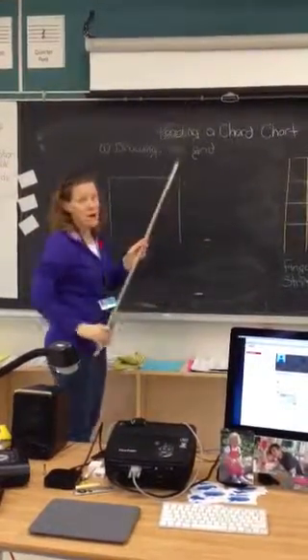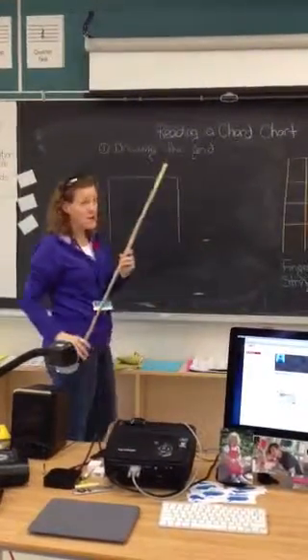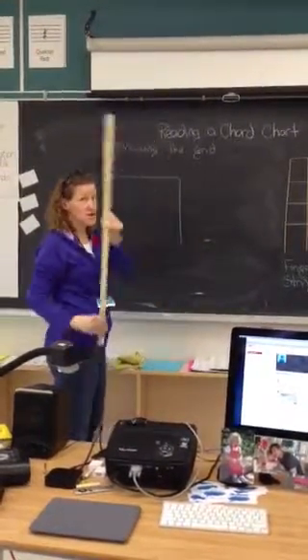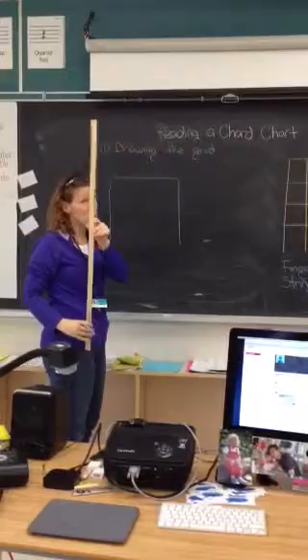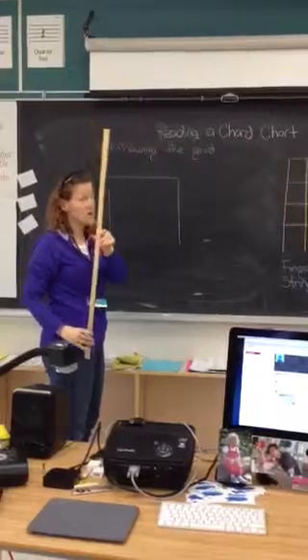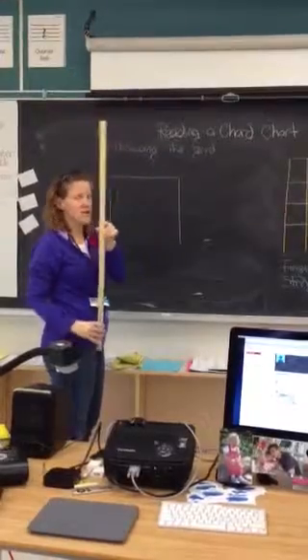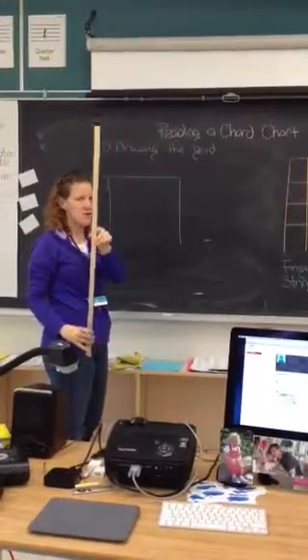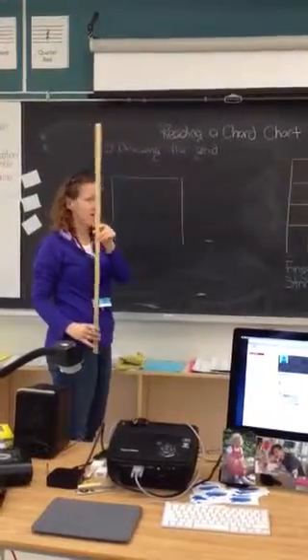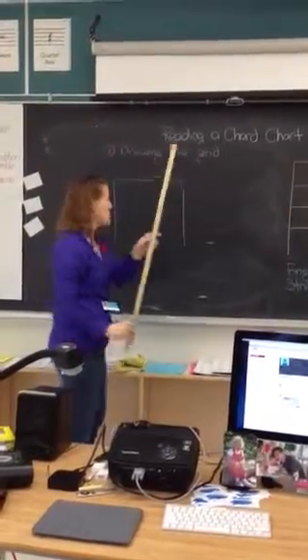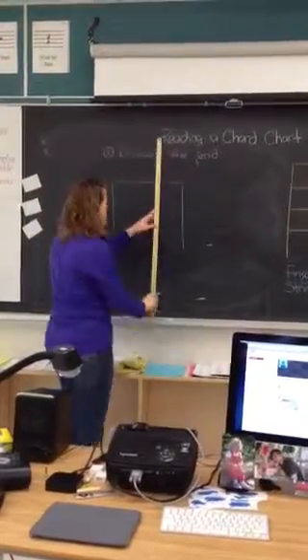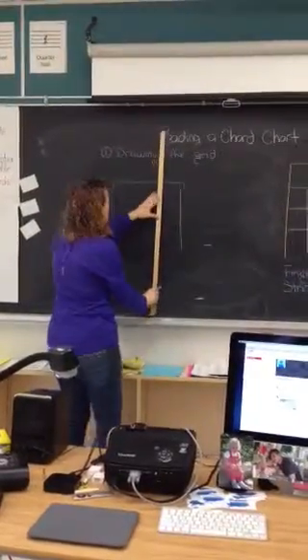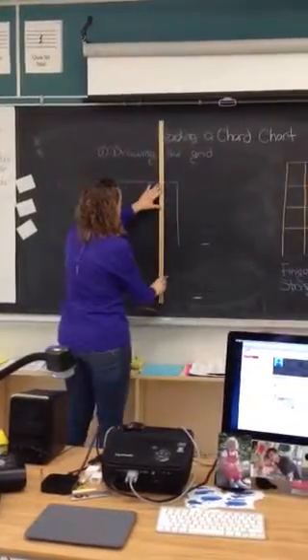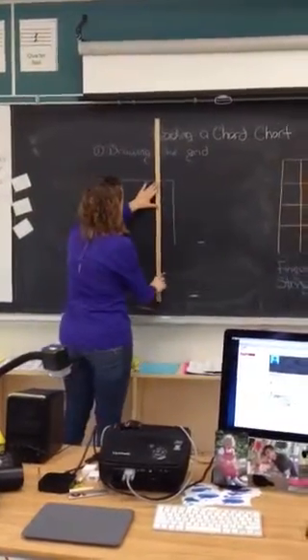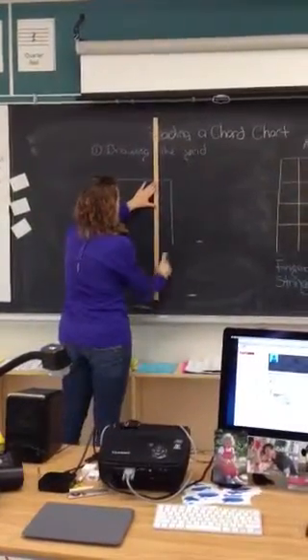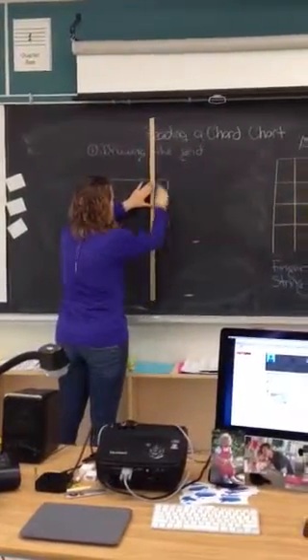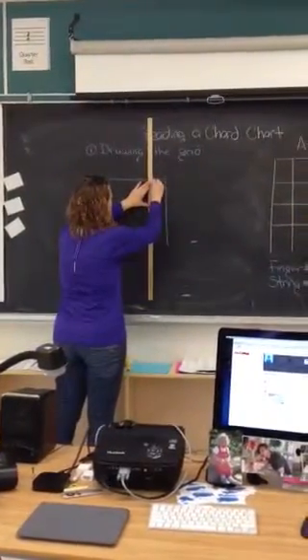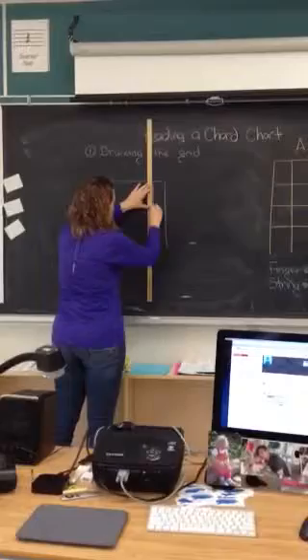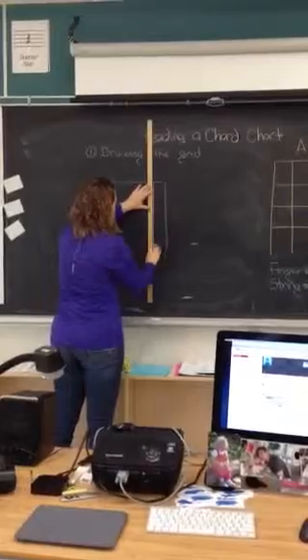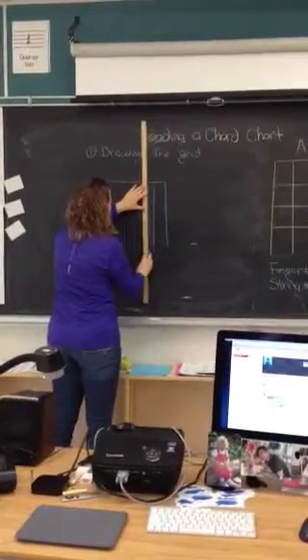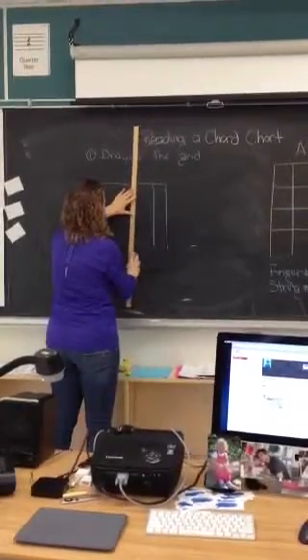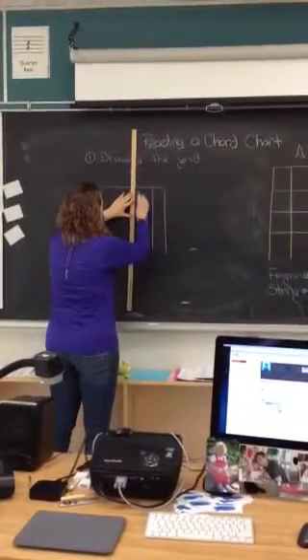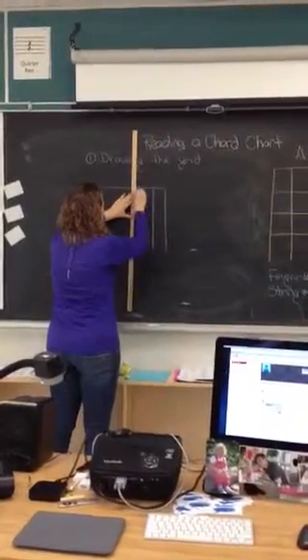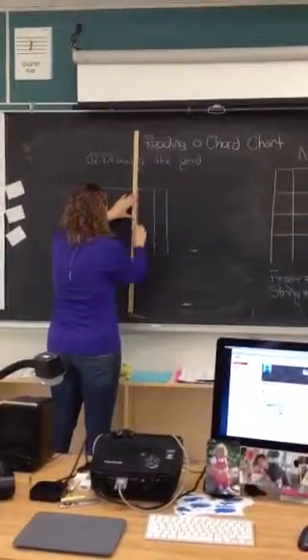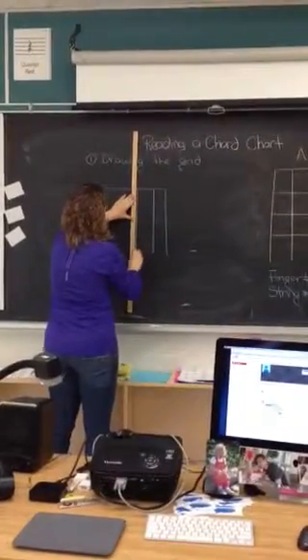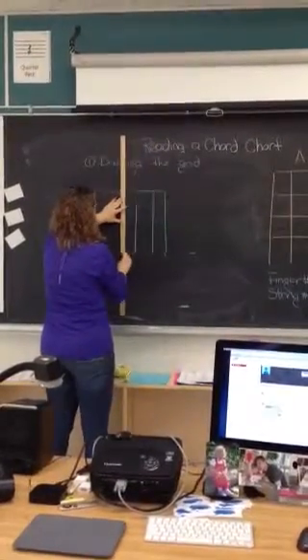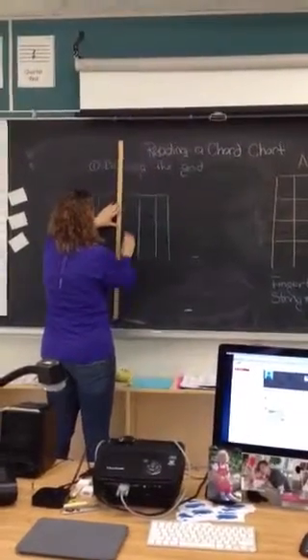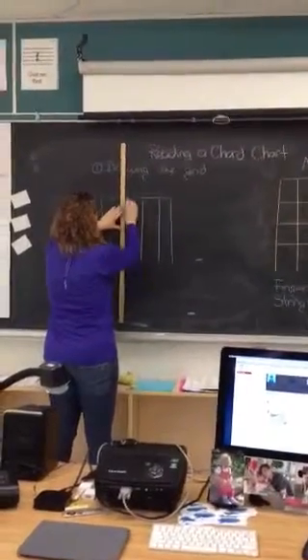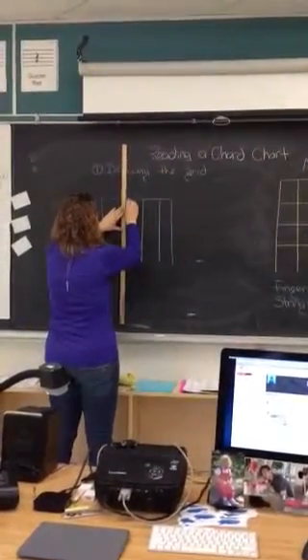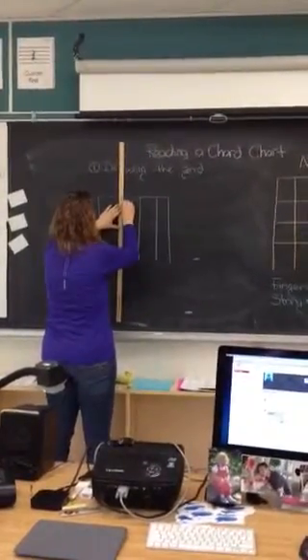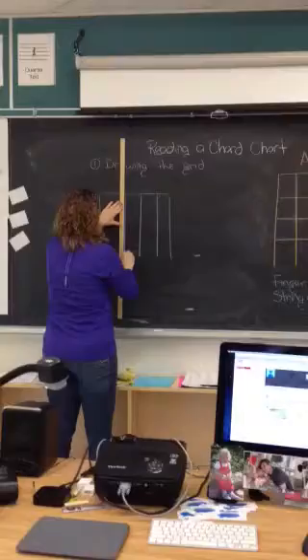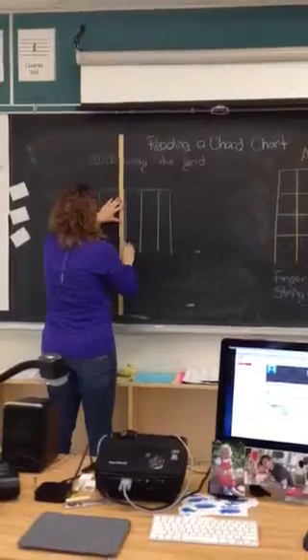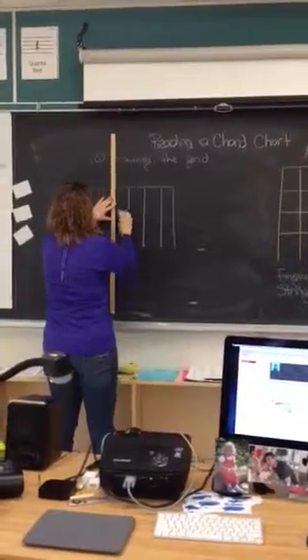So how you do that is you take your ruler — not just freehand, take your ruler — and create four more strings: one, two, three, and four.